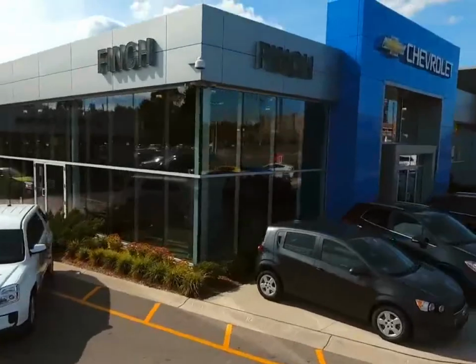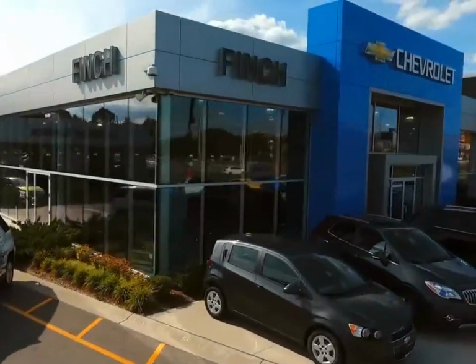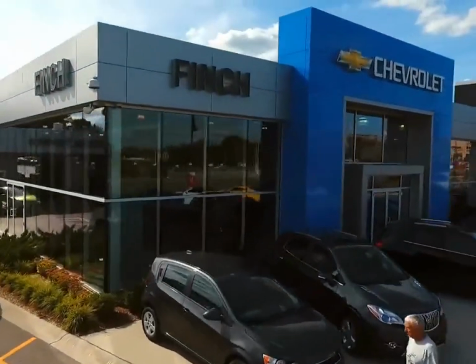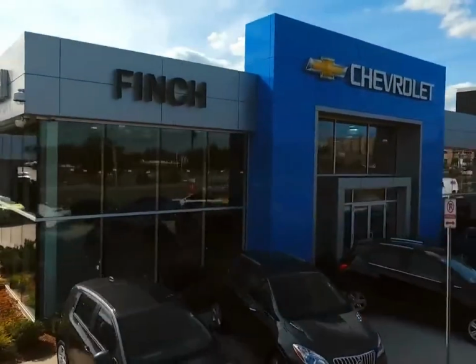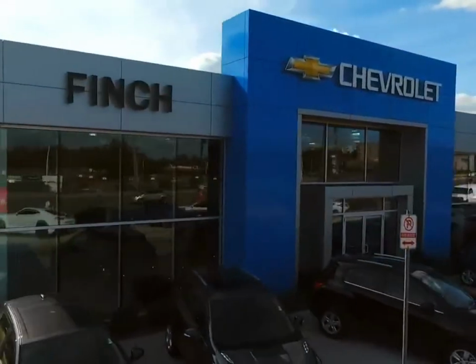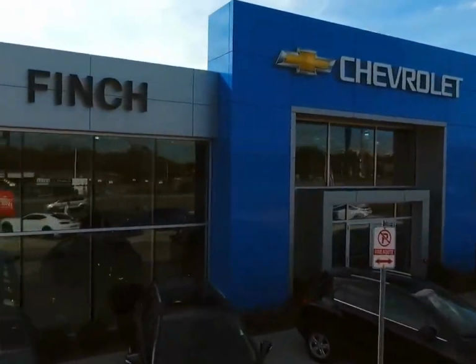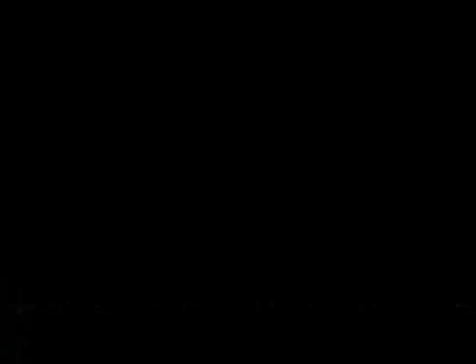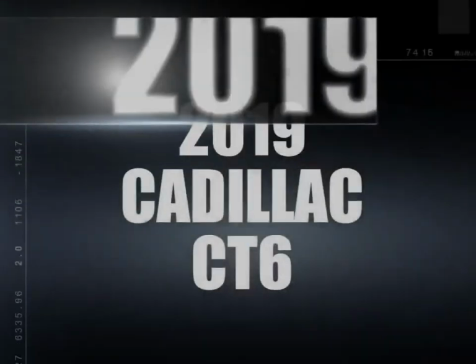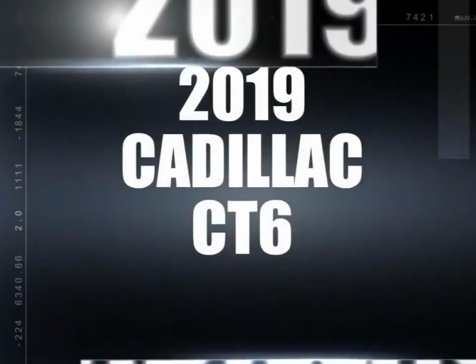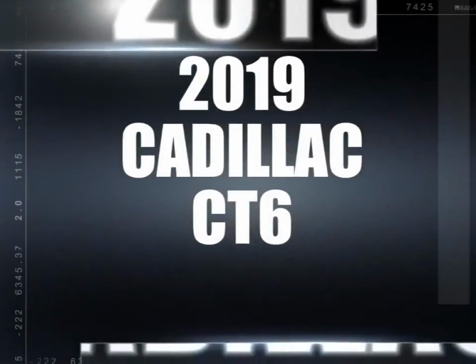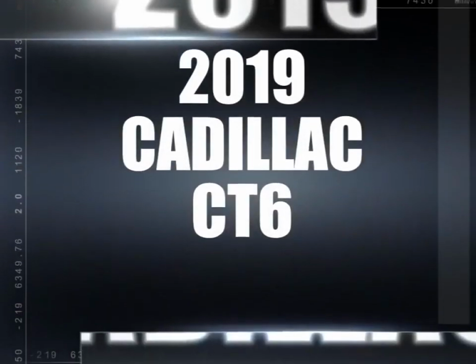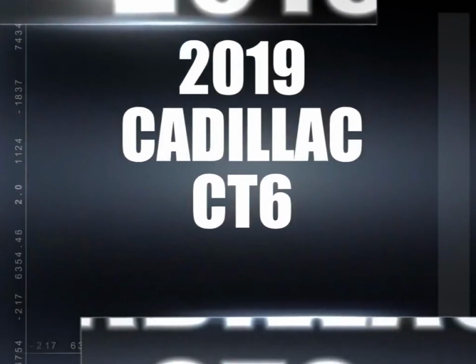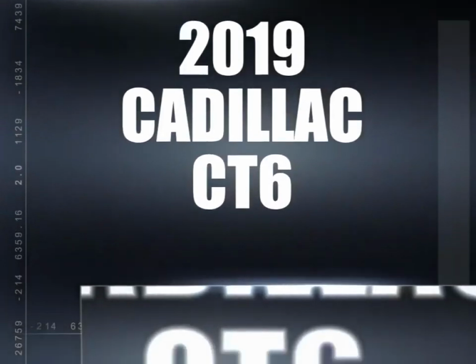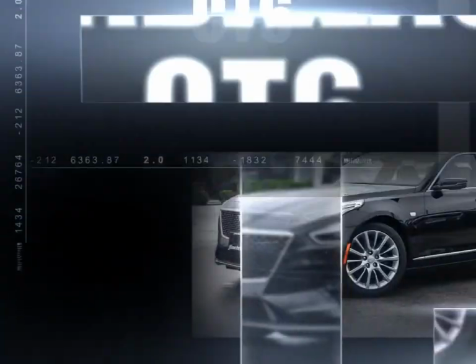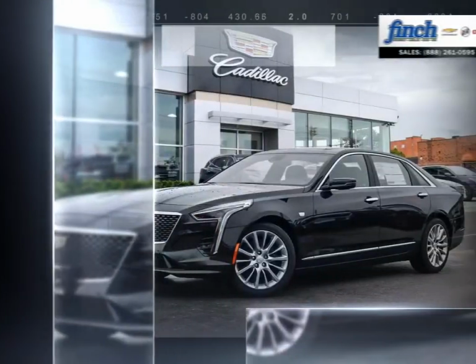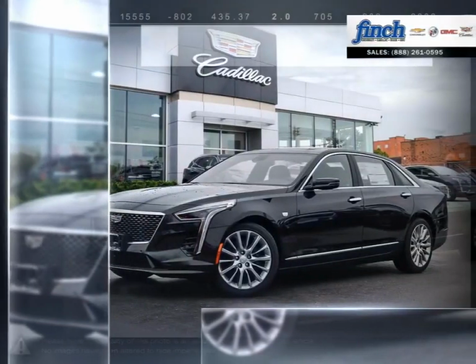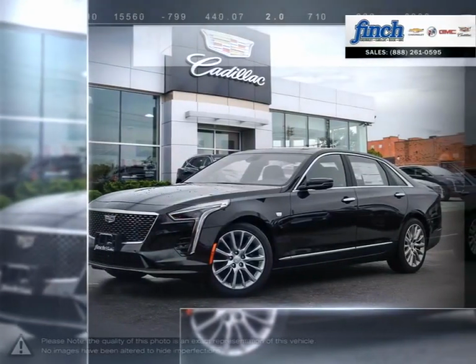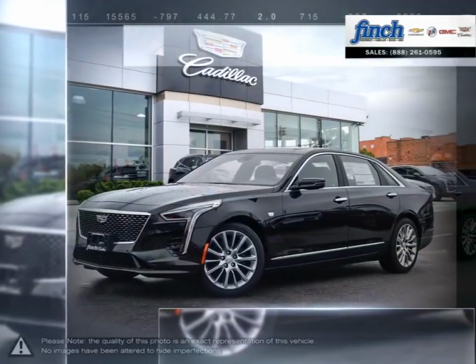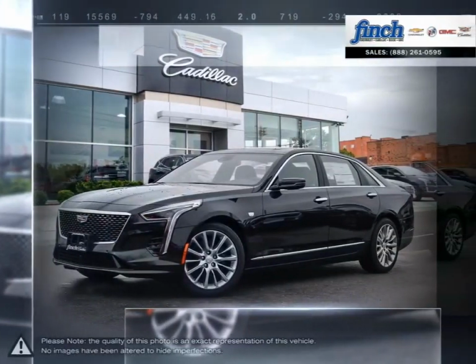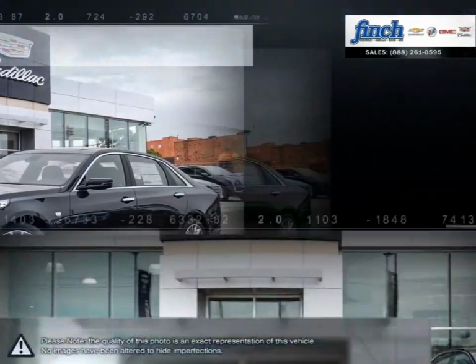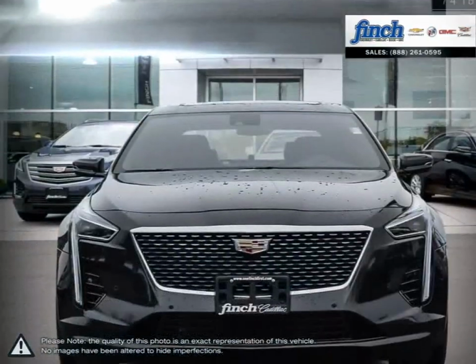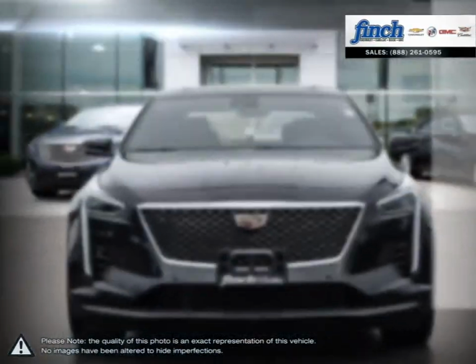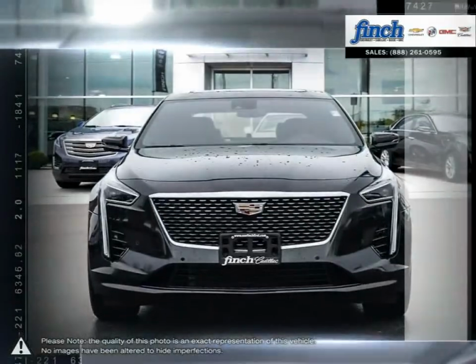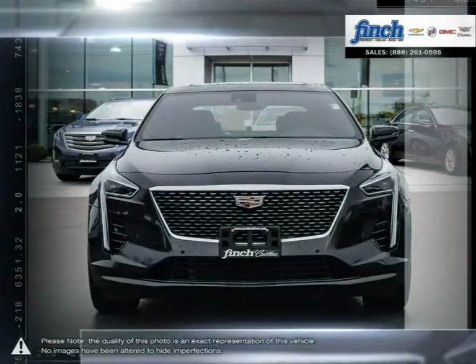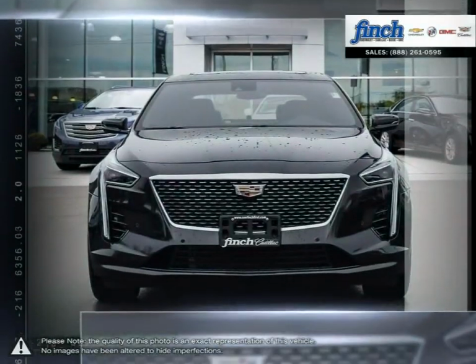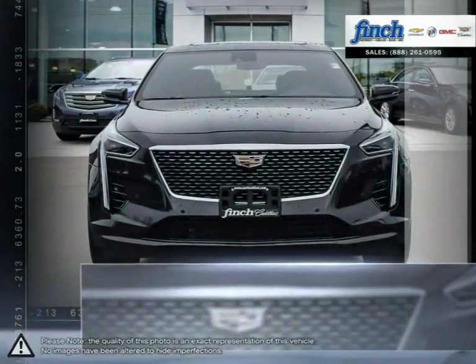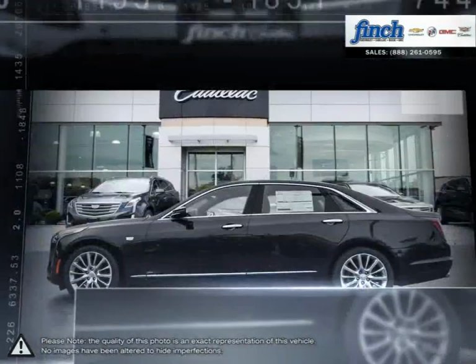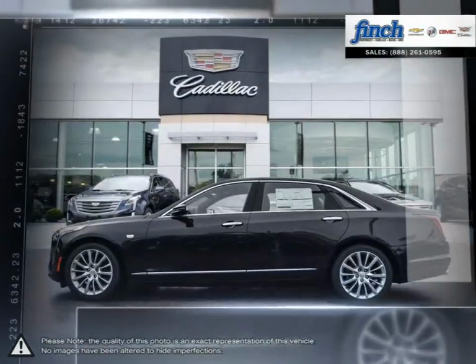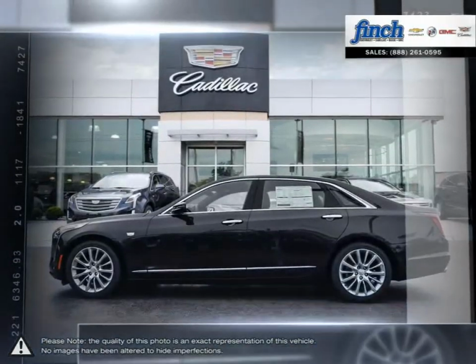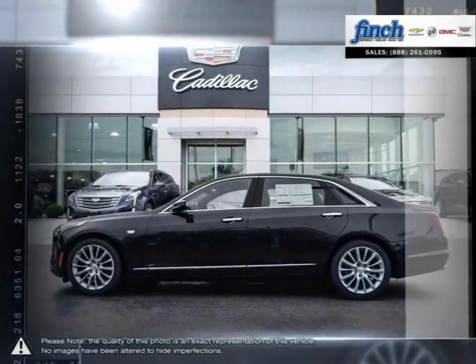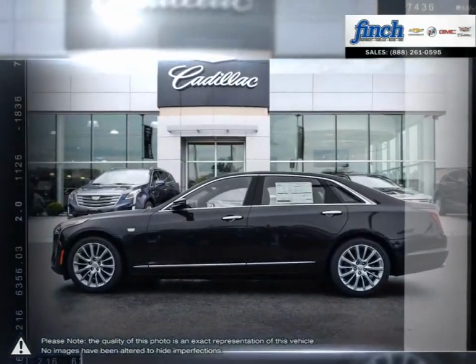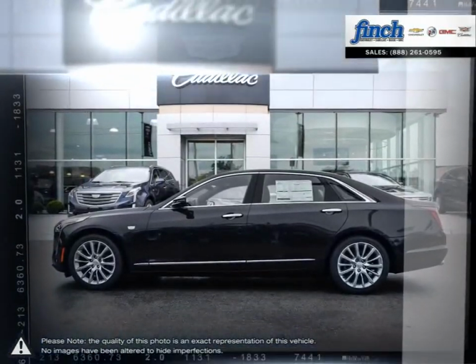Welcome to Finch Chevrolet. Today we're looking at a 2019 Cadillac CT6. The Cadillac CT6 provides a unique experience with an outstanding package that manages to pack in the space of a full-size vehicle for the price of a midsize.